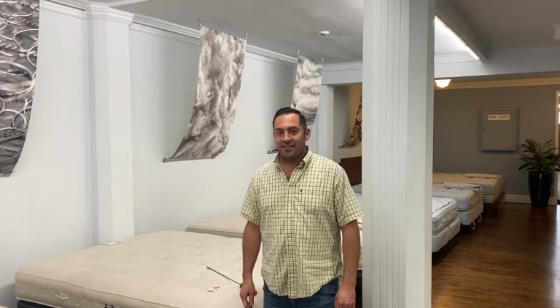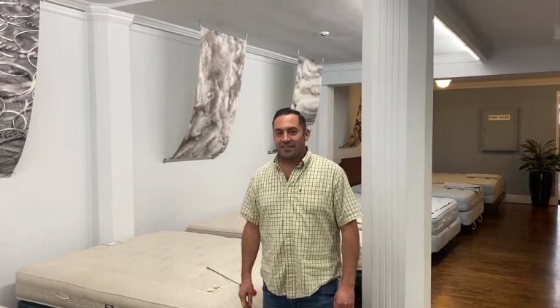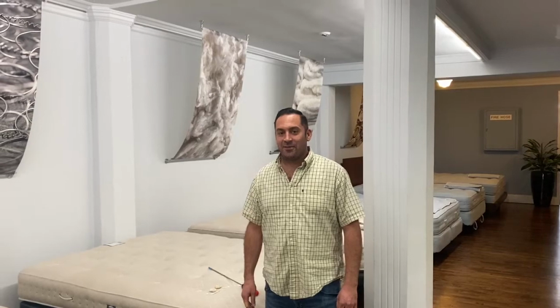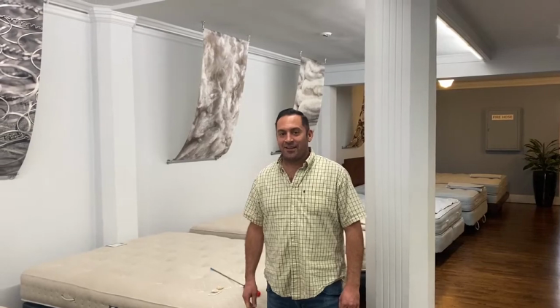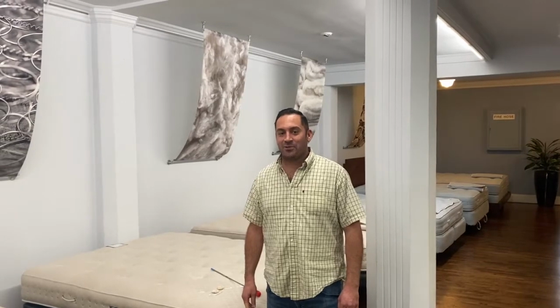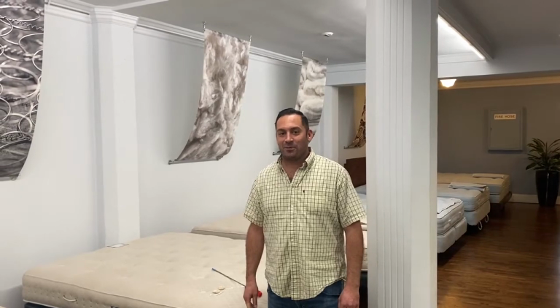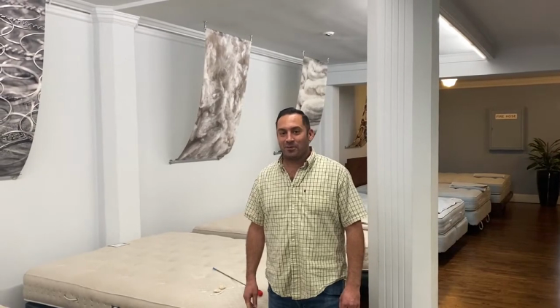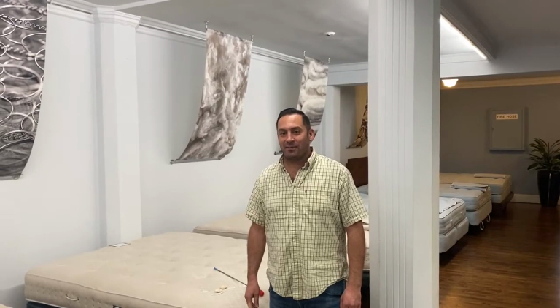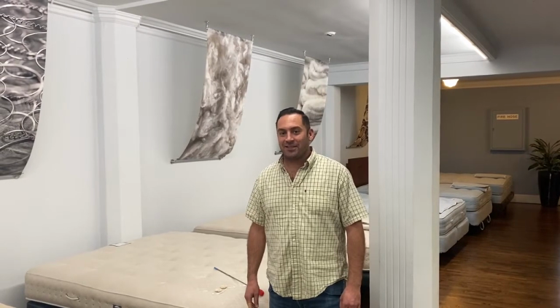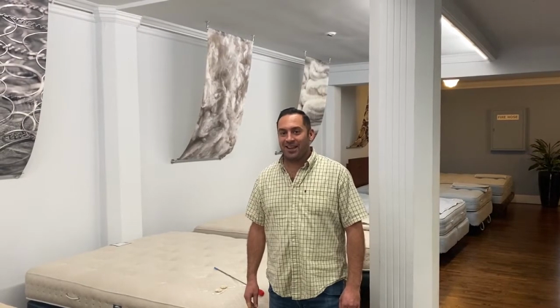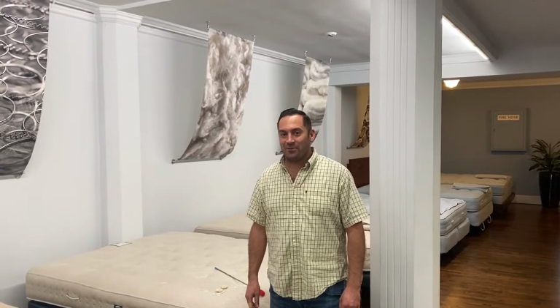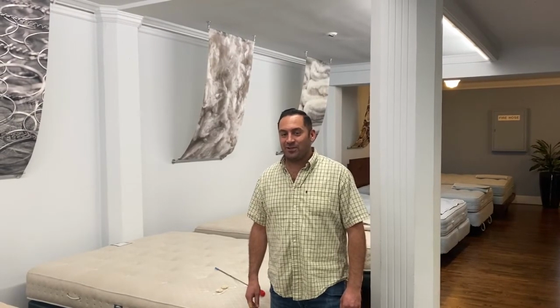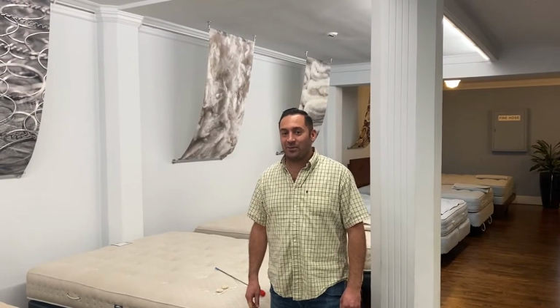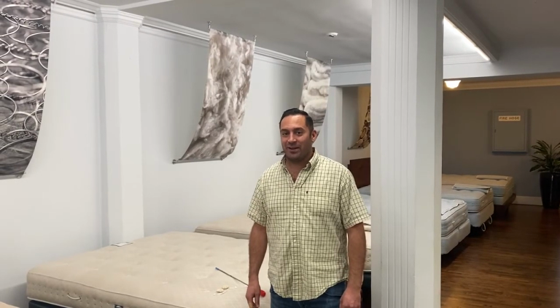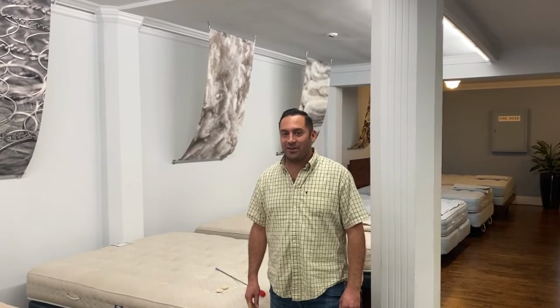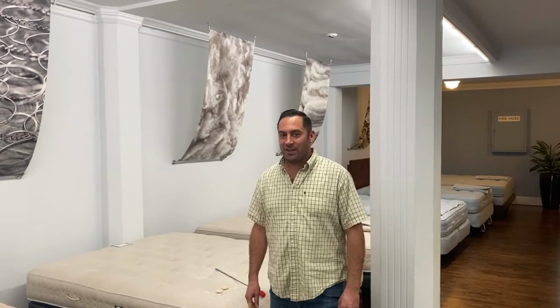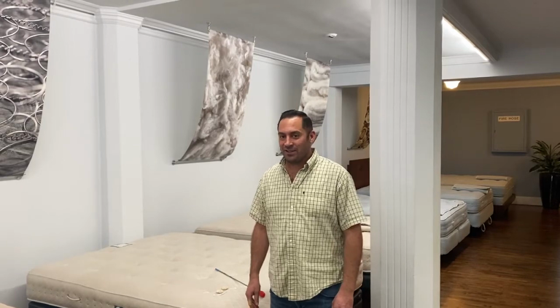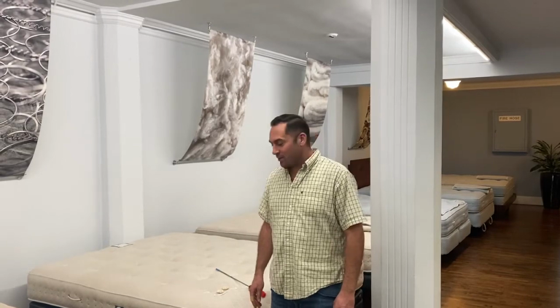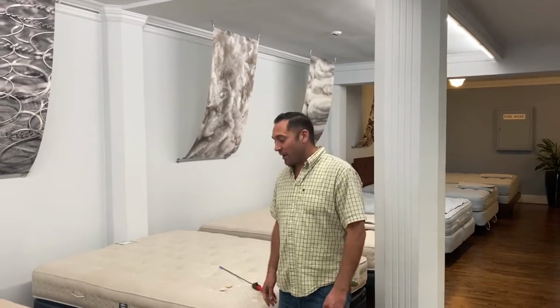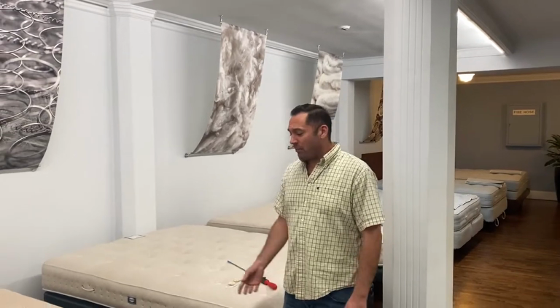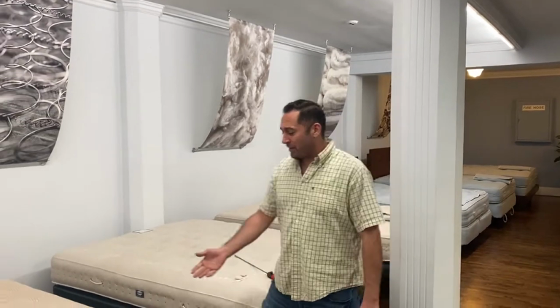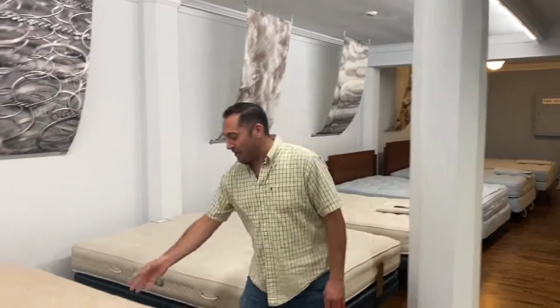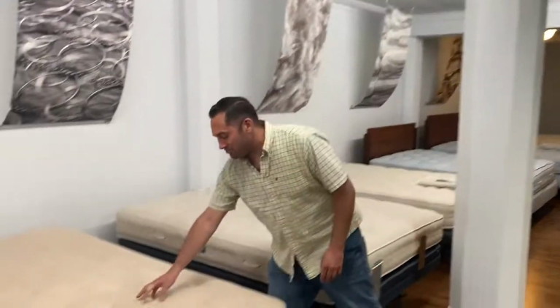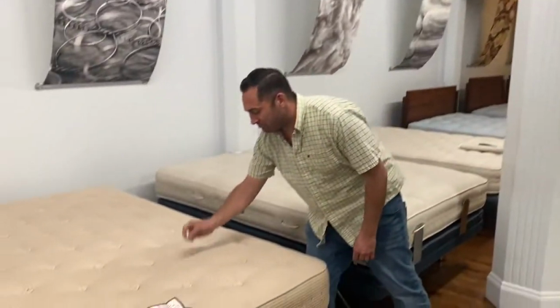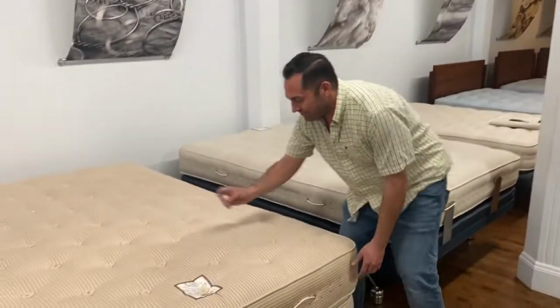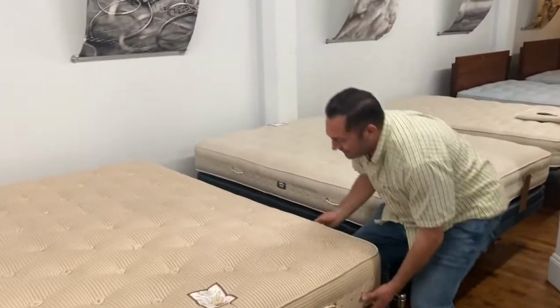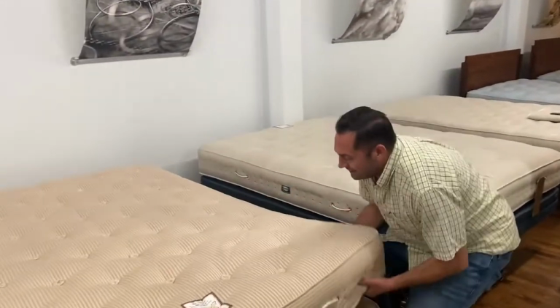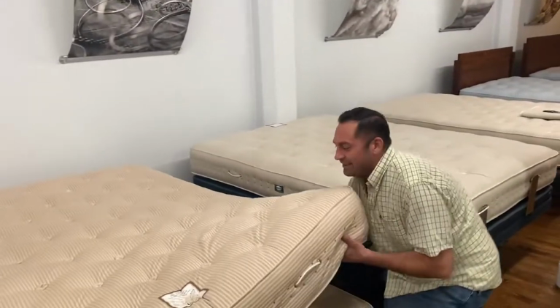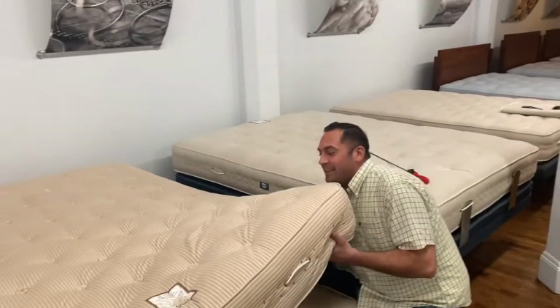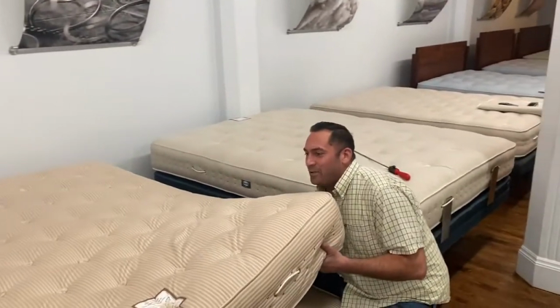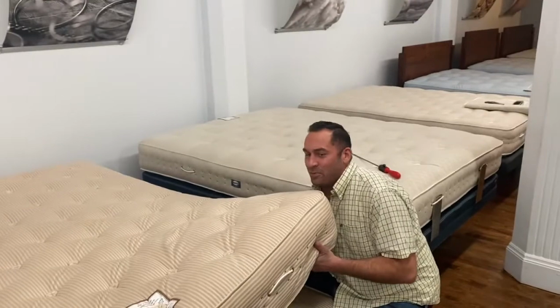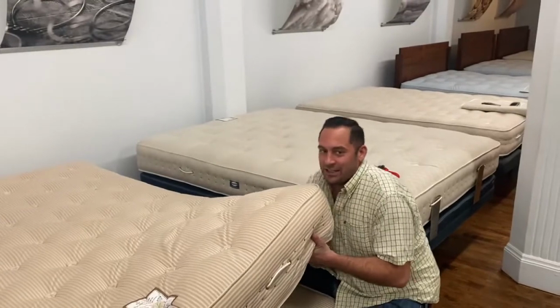This is Robert with Macrosky Mattress. Today we're going to do a repair on our mattress. We've got a pom-pom that's come out and so we need to replace this.